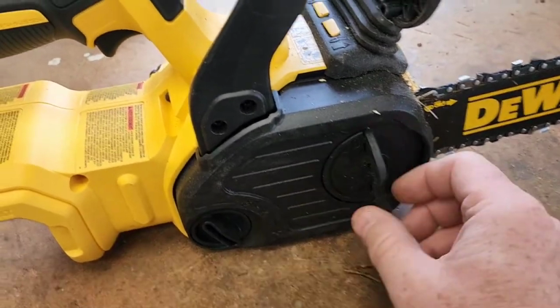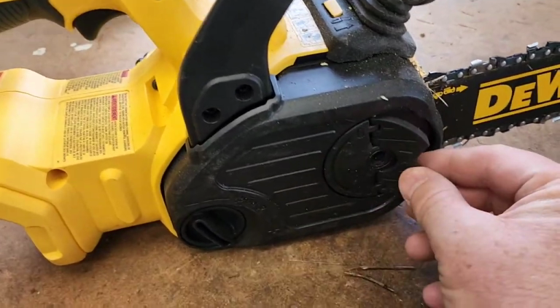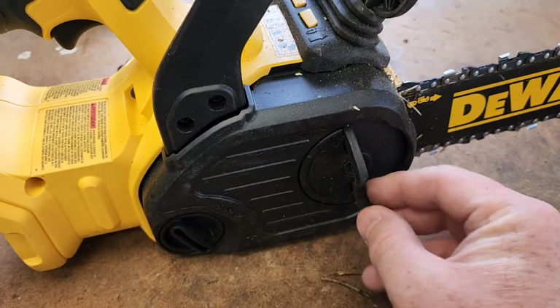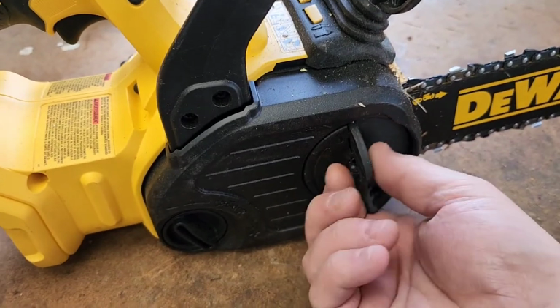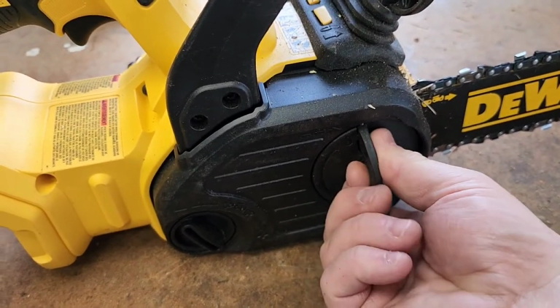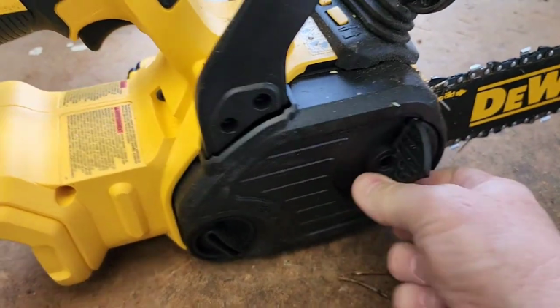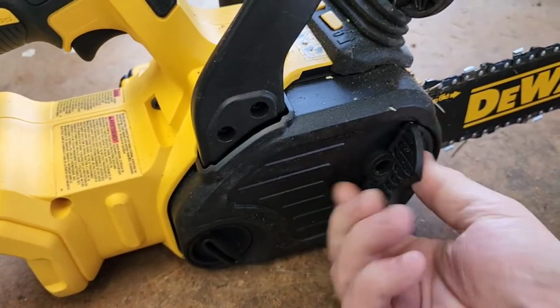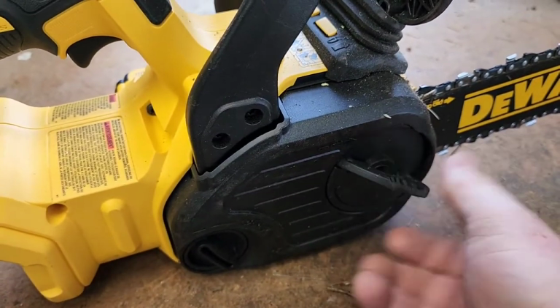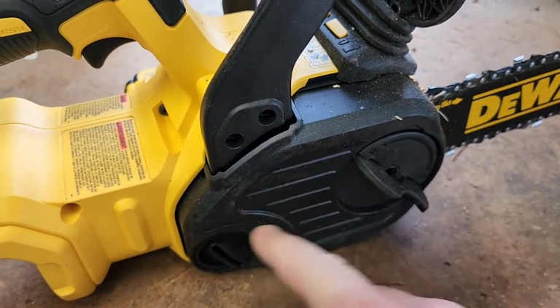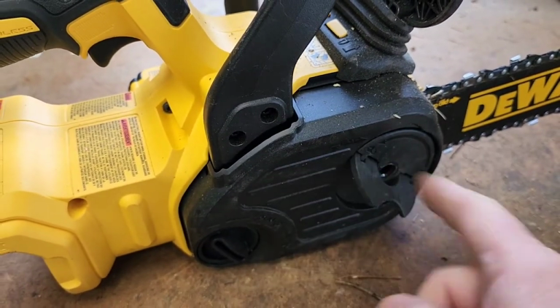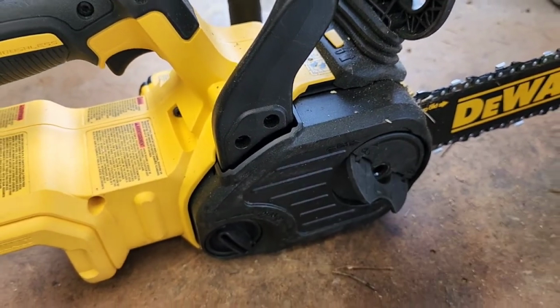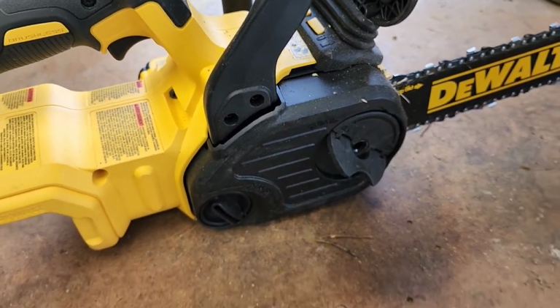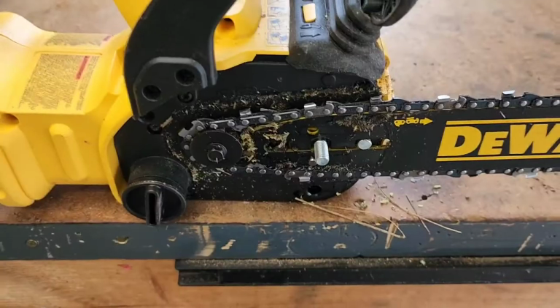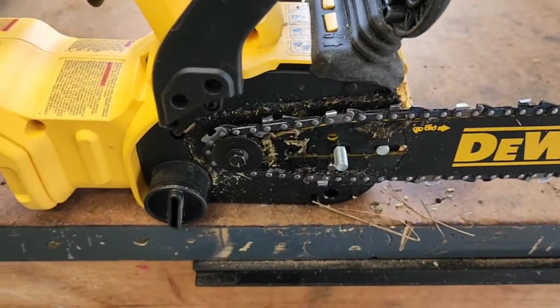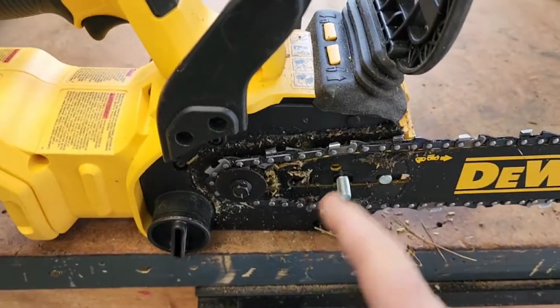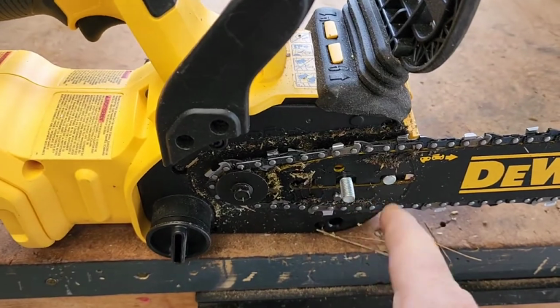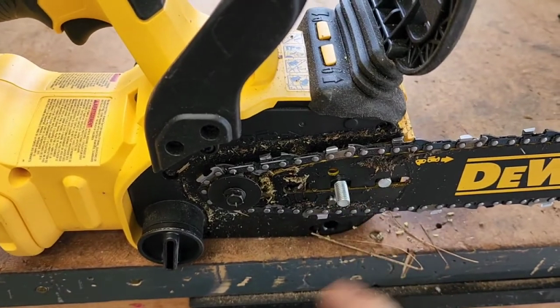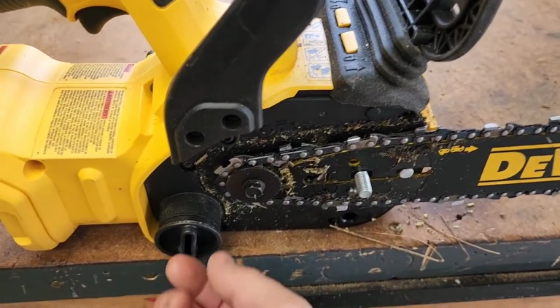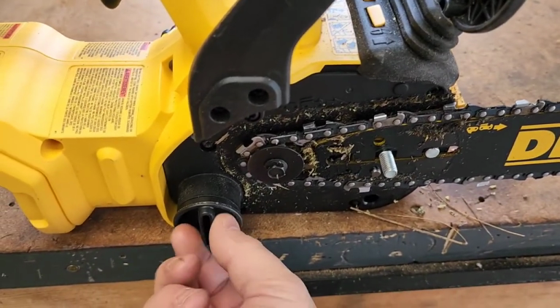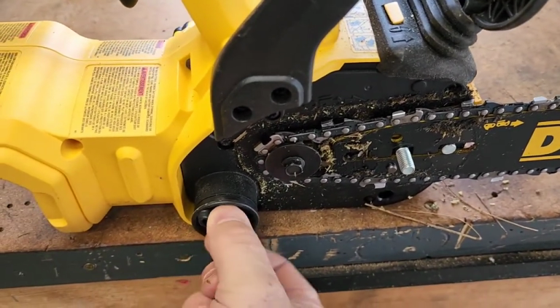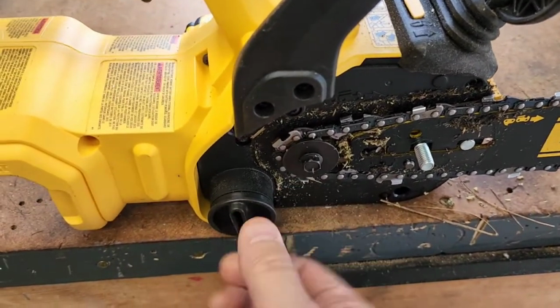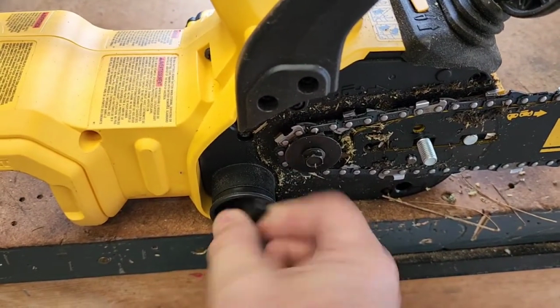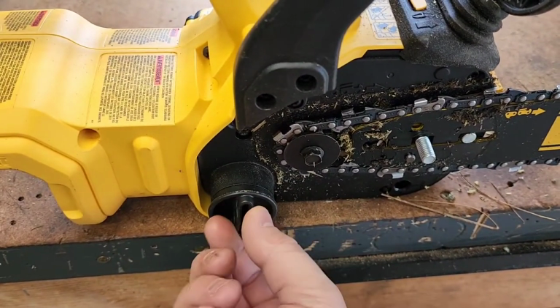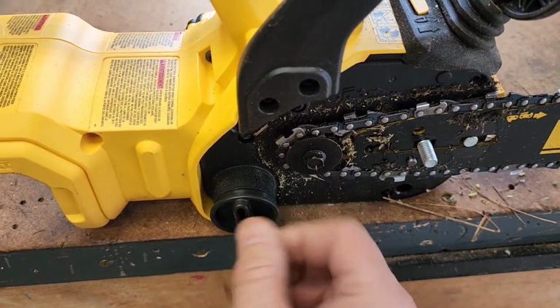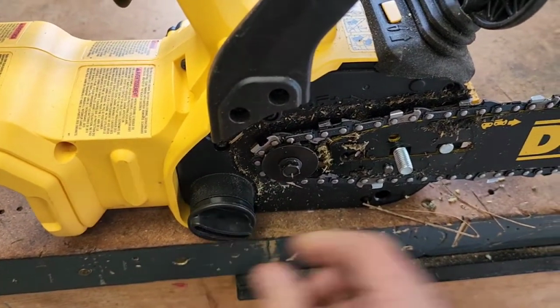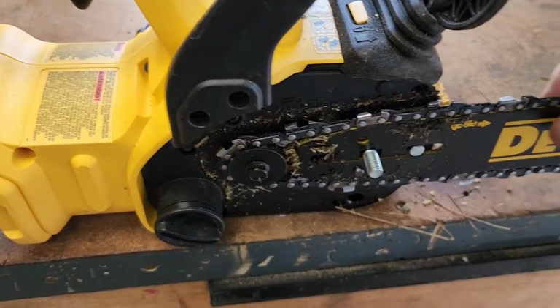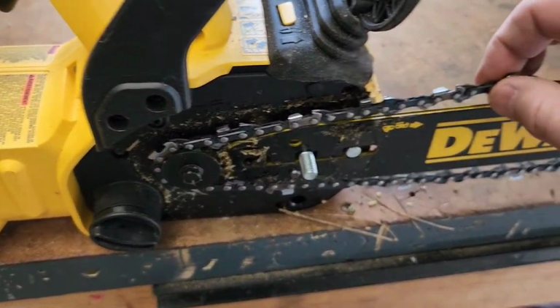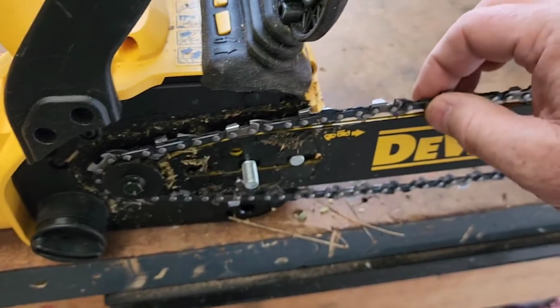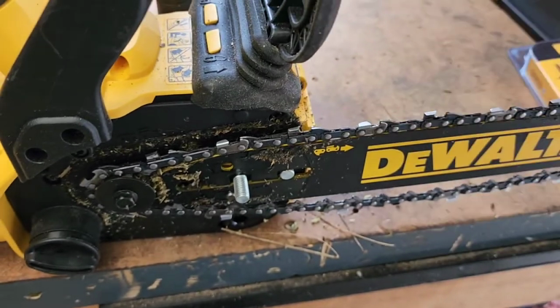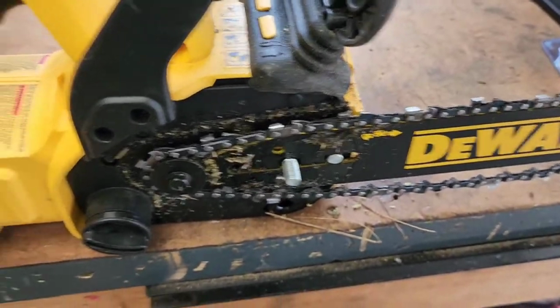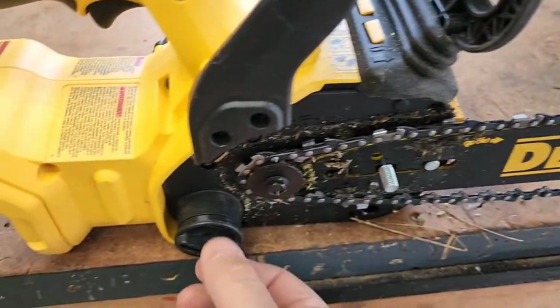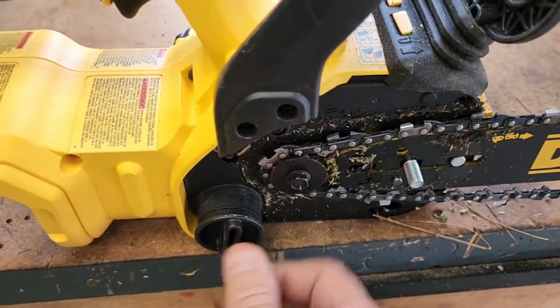First thing you're going to do is open this and then turn this counterclockwise. We're going to take this outer cover off. Next, good idea to clean all this out. Then we're going to turn this counterclockwise — that's going to loosen the tension on the chain.